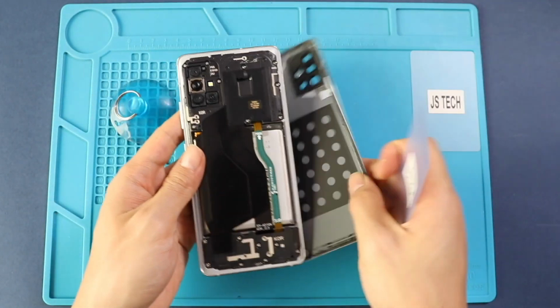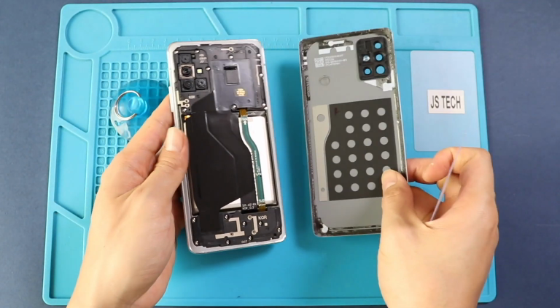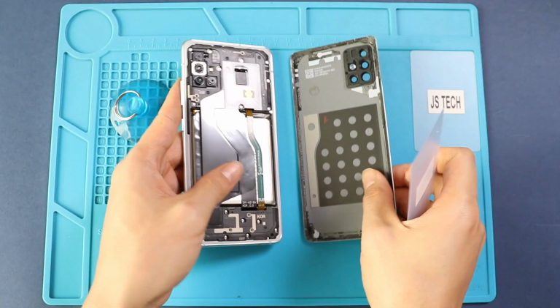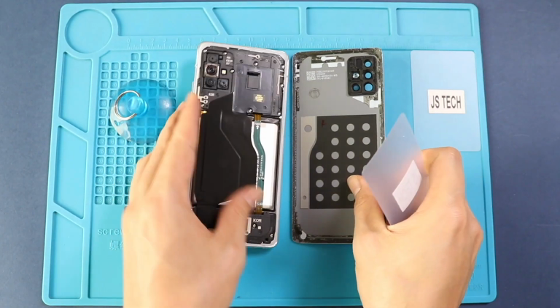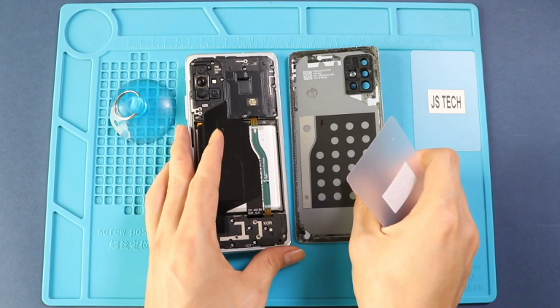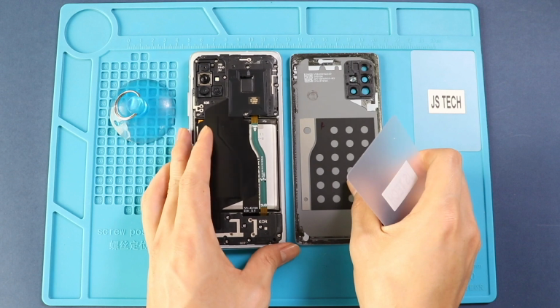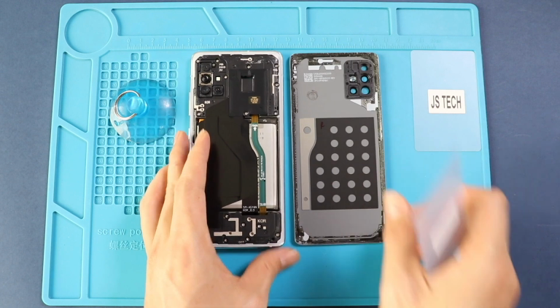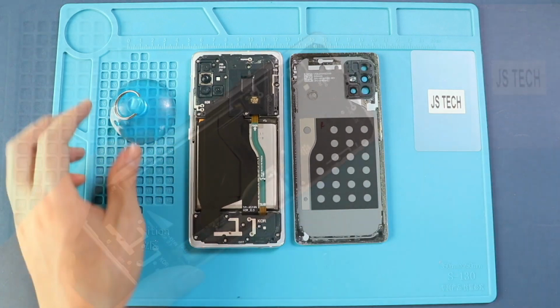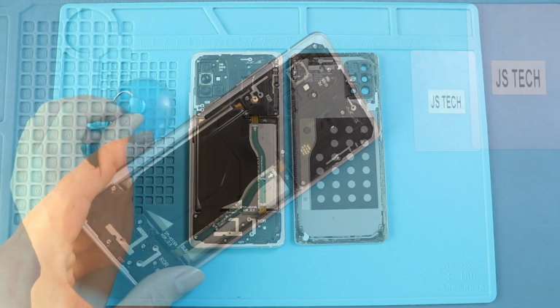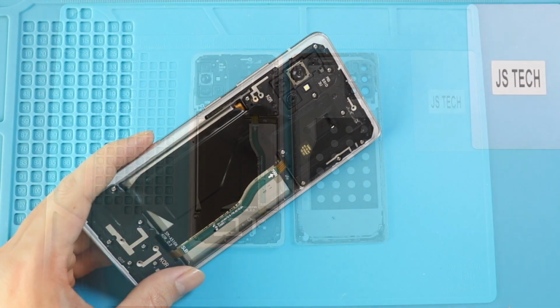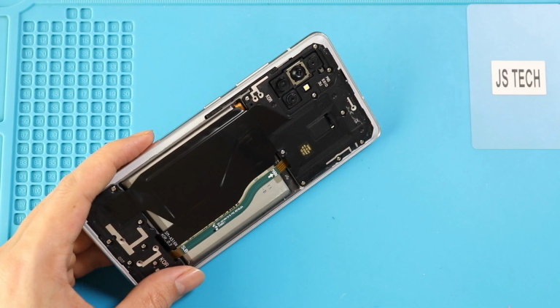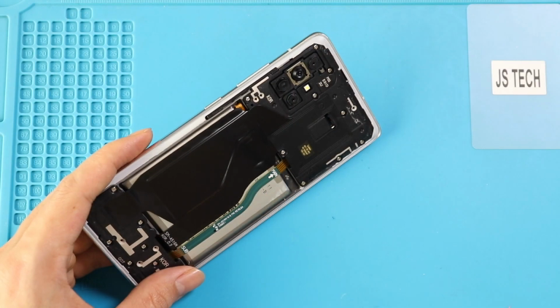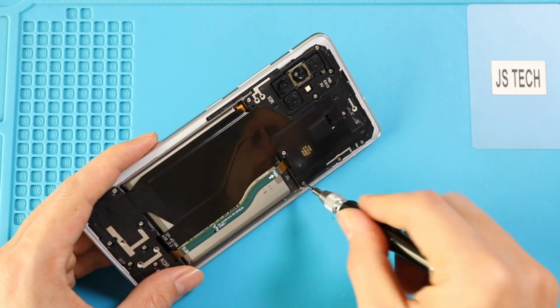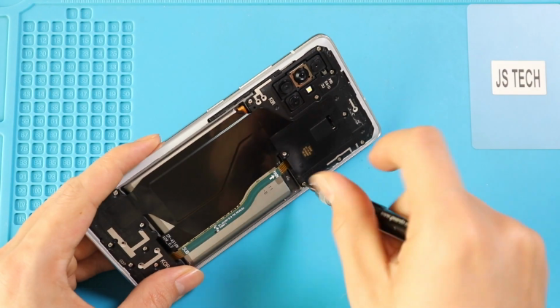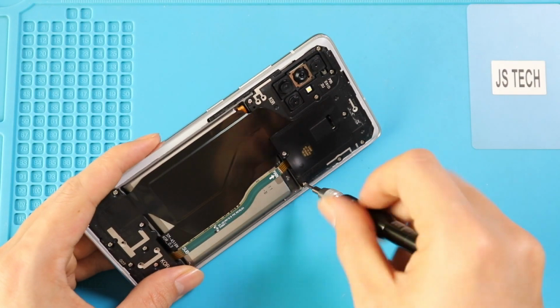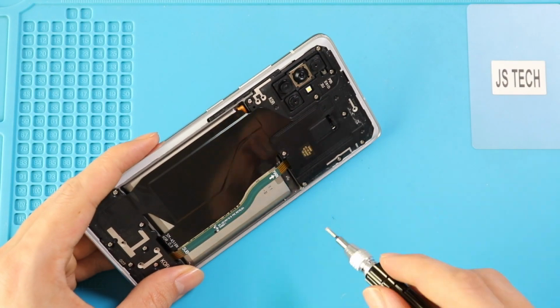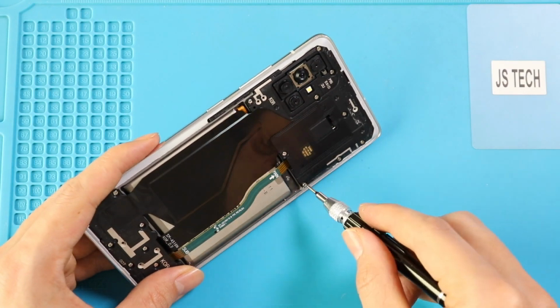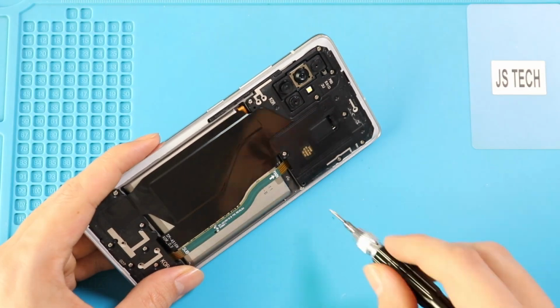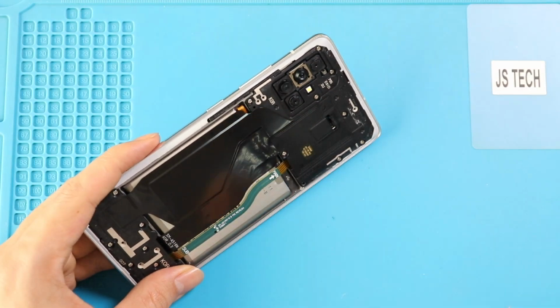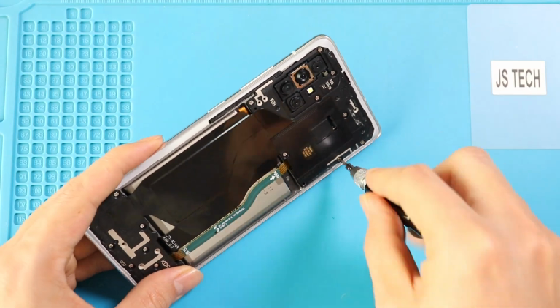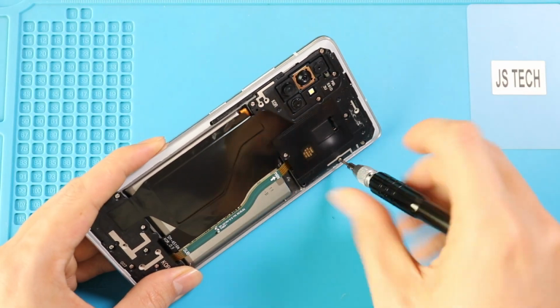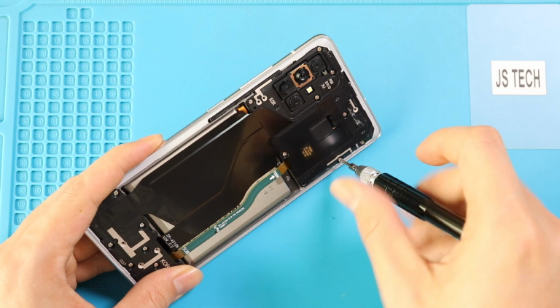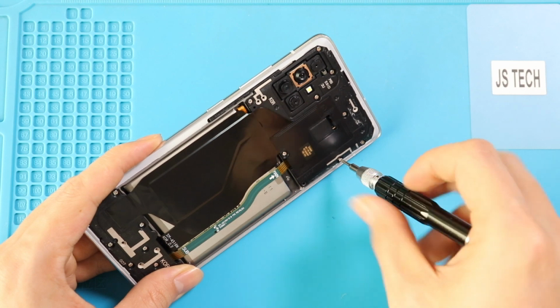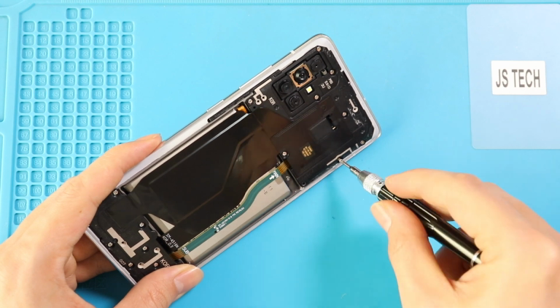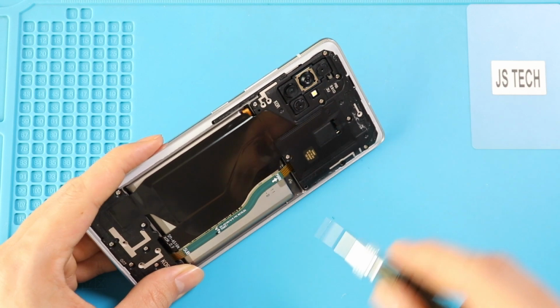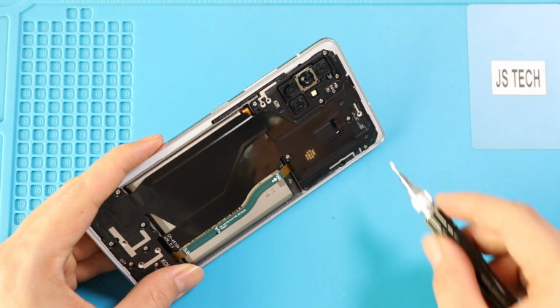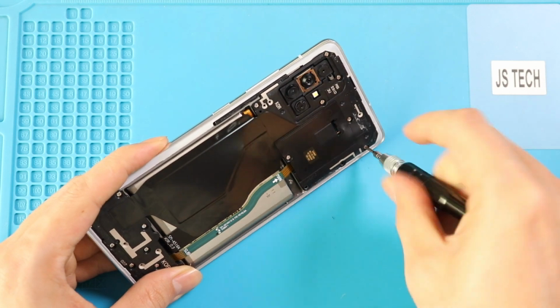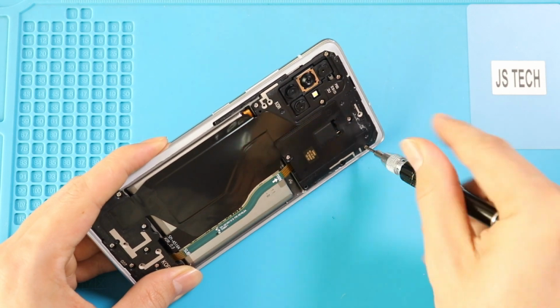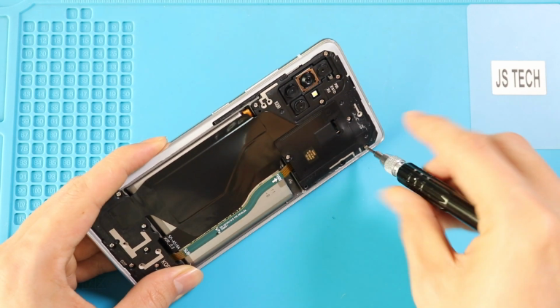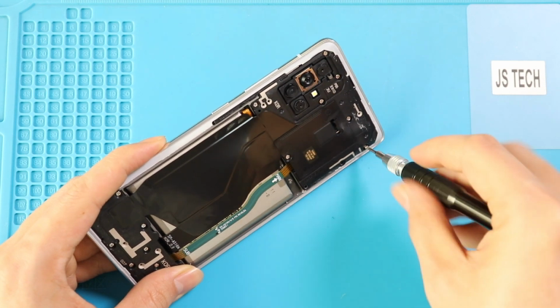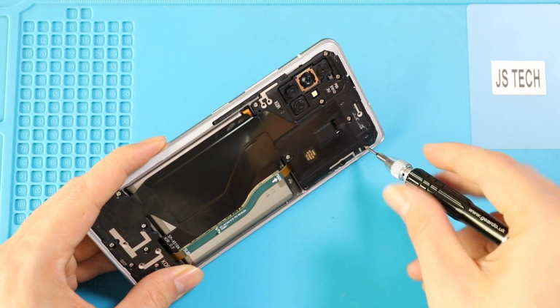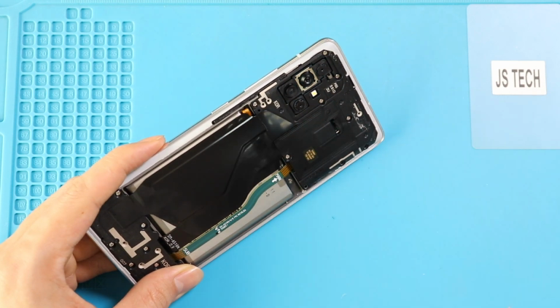Next, take out the back cover and take out the mainboard frame with the wireless coil by undoing screws. Undo nine screws and then, using a pry tool, lift the wireless coil by cutting the adhesive under it.